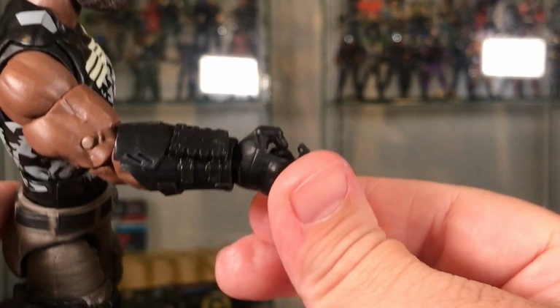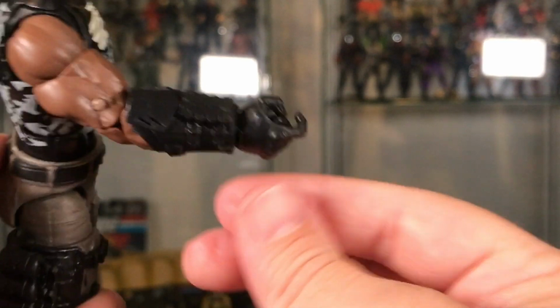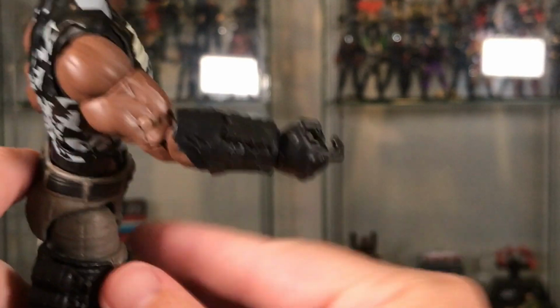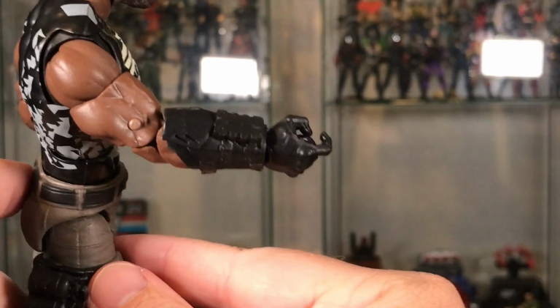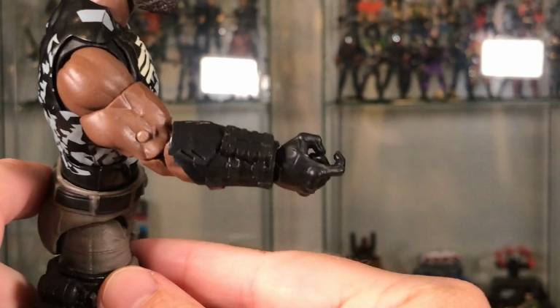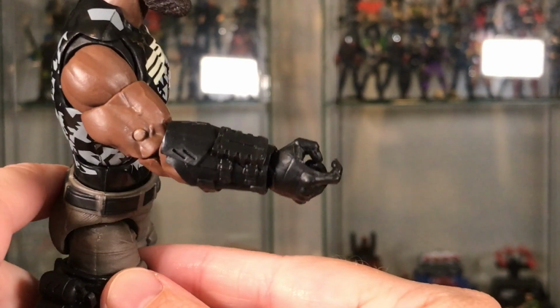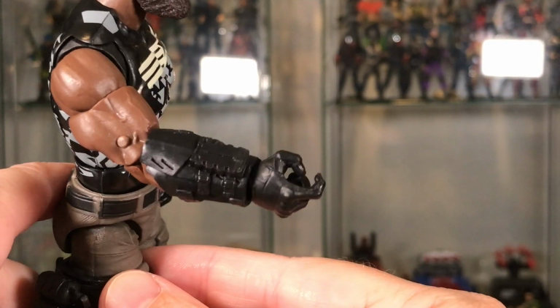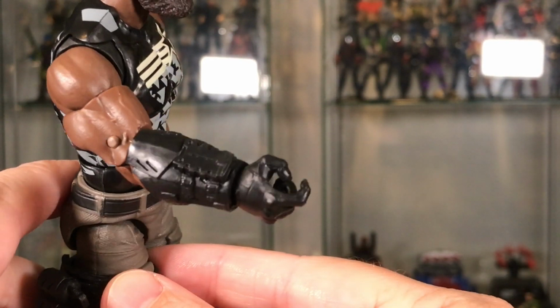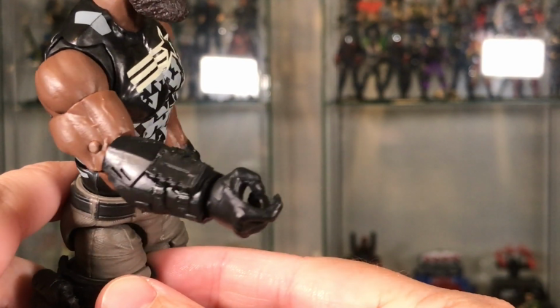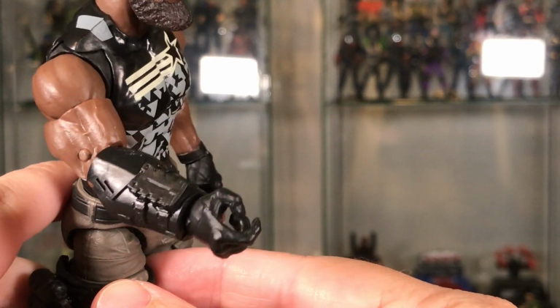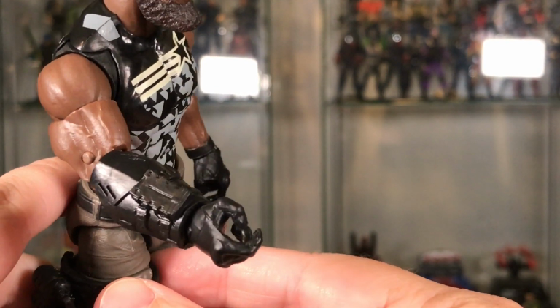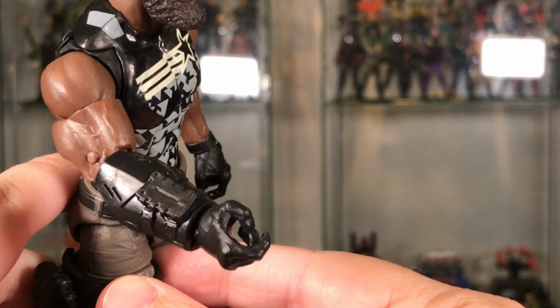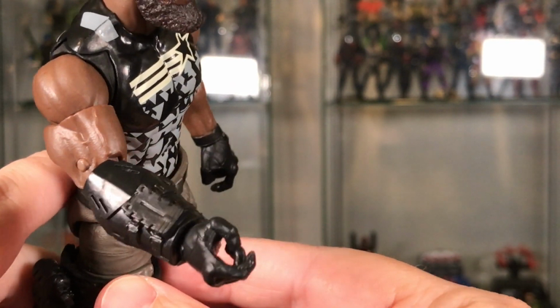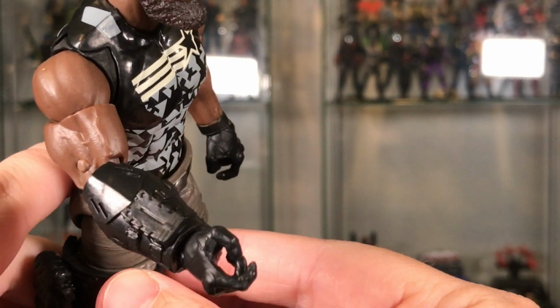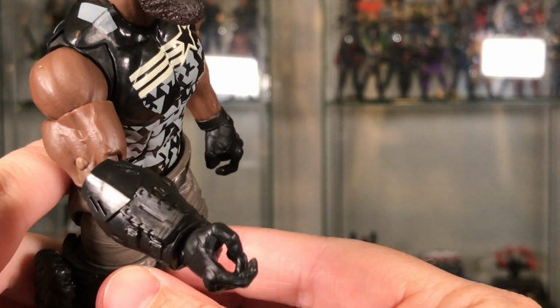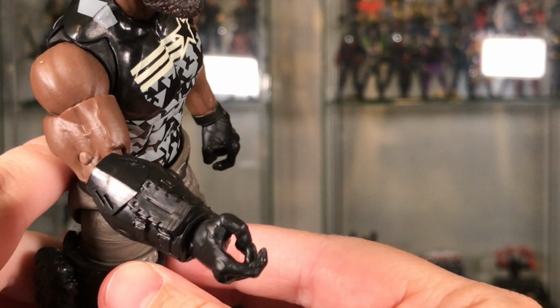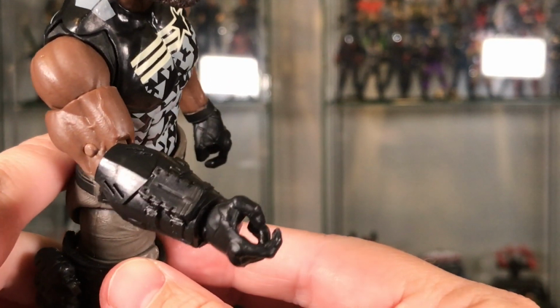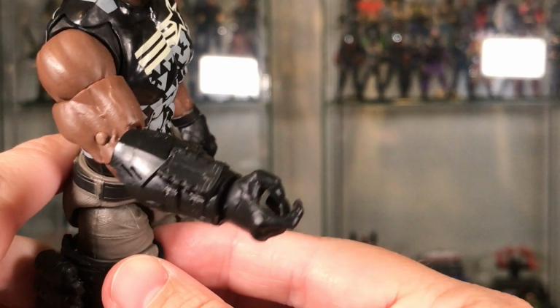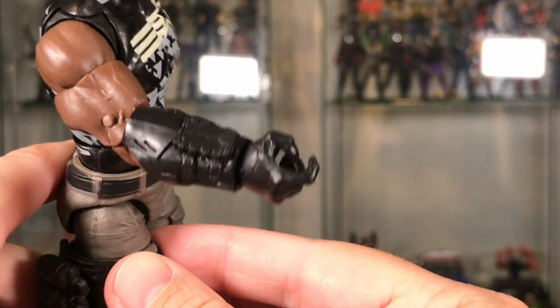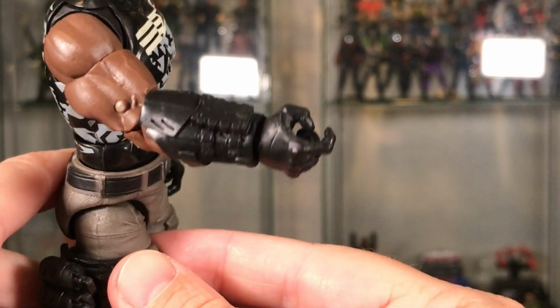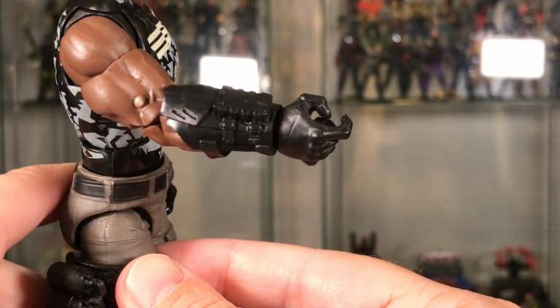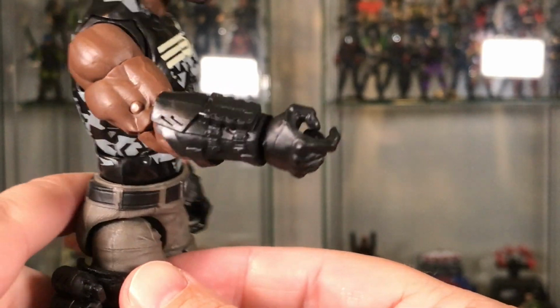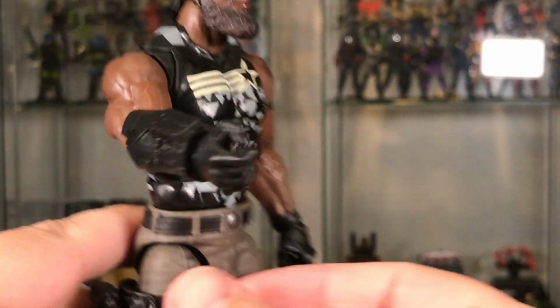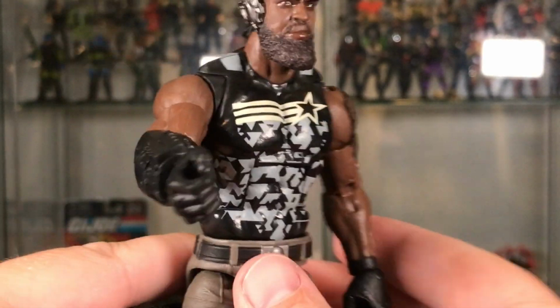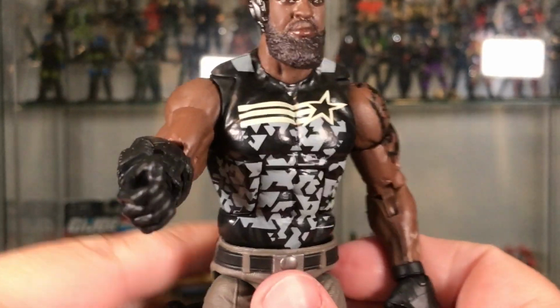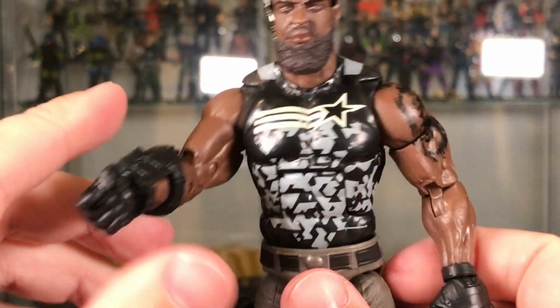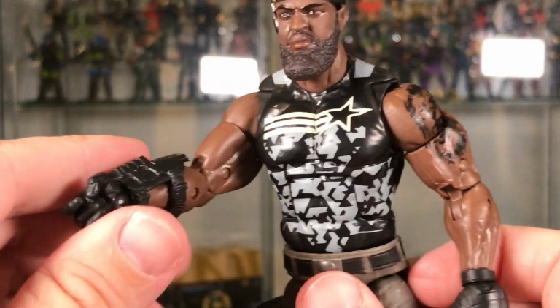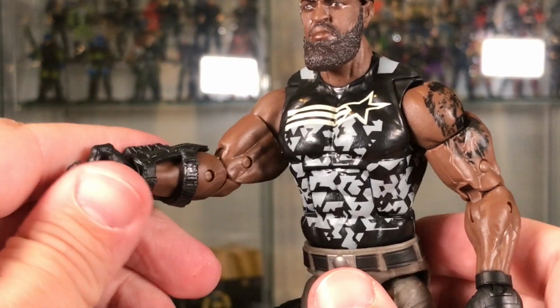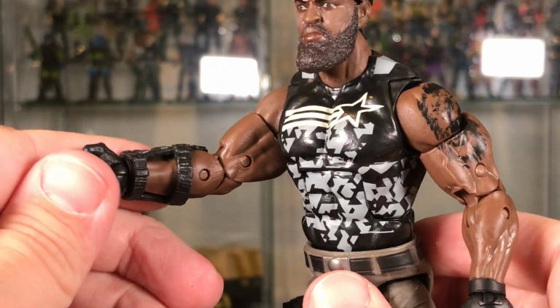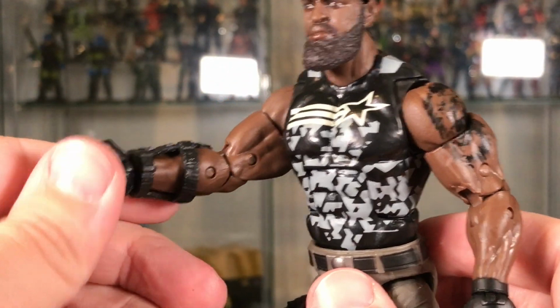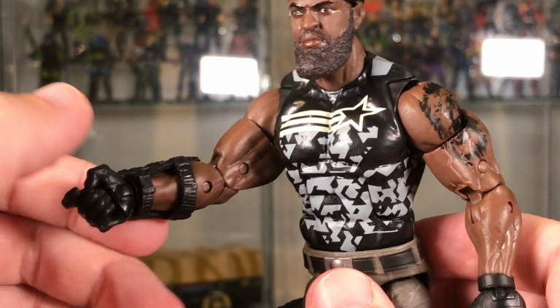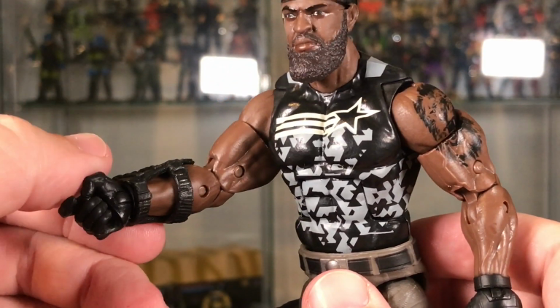You can really notice the chest cut in this figure as opposed to the previous Roadblock. And I really like this gauntlet he has on his right arm — it's black, a little bit softer plastic, but a nice sculpt with very nice detail.